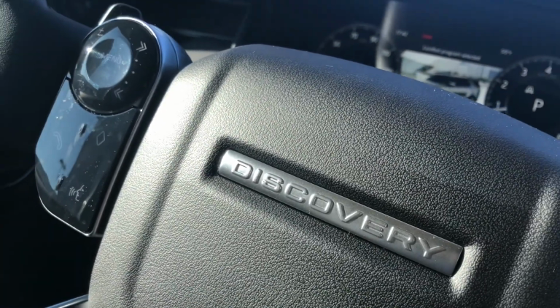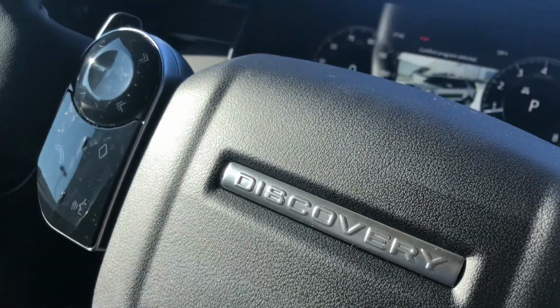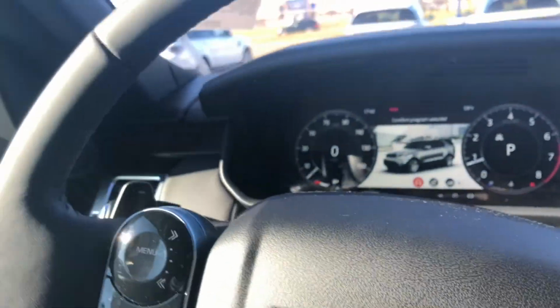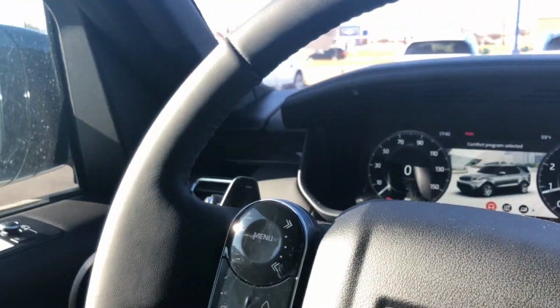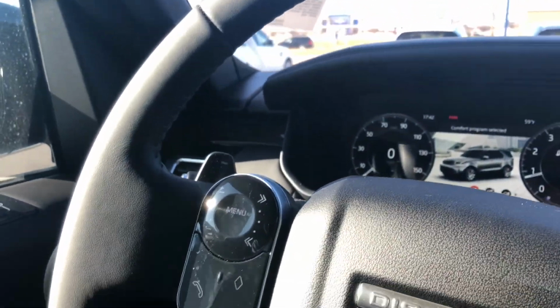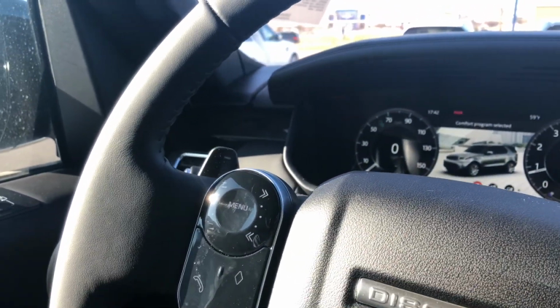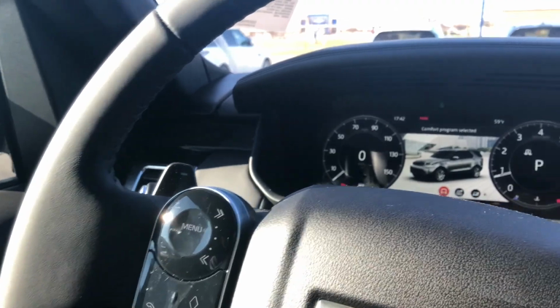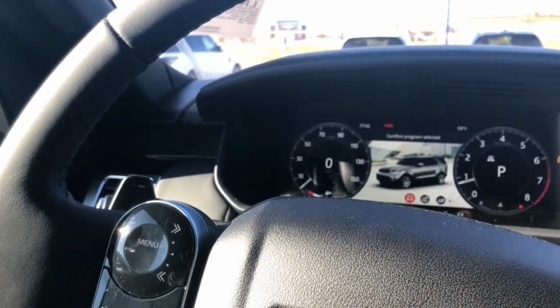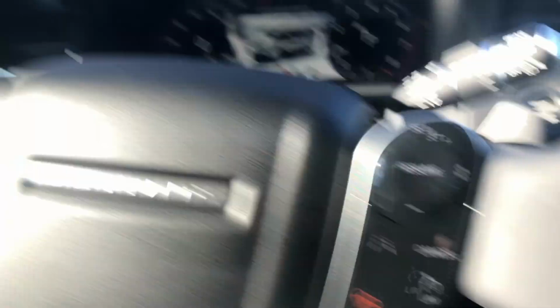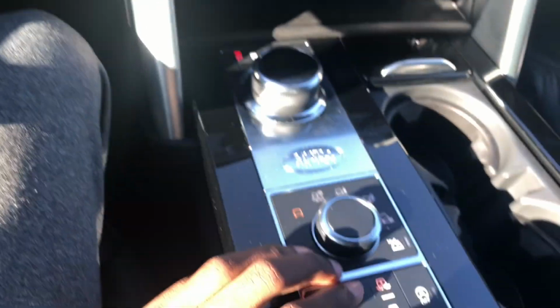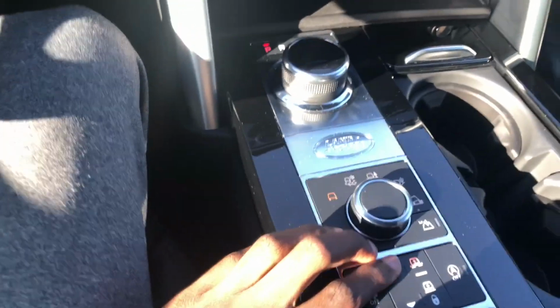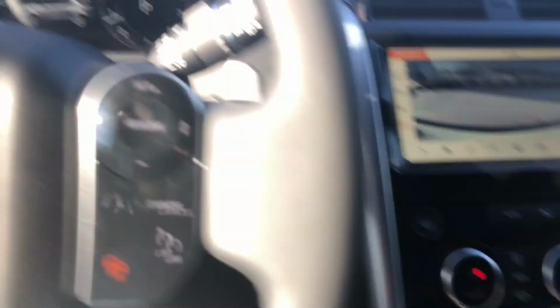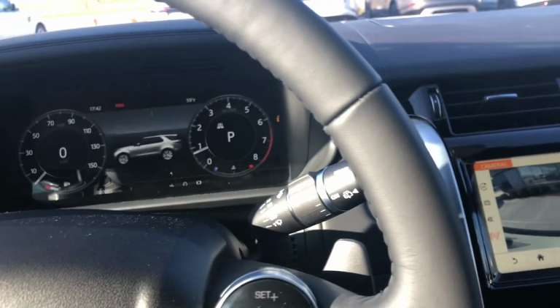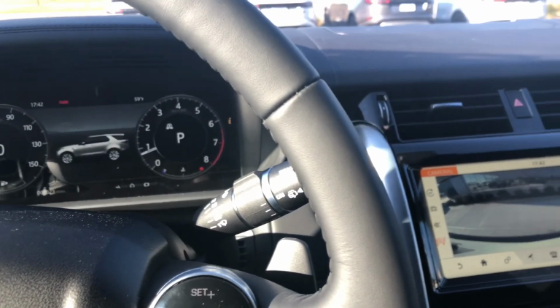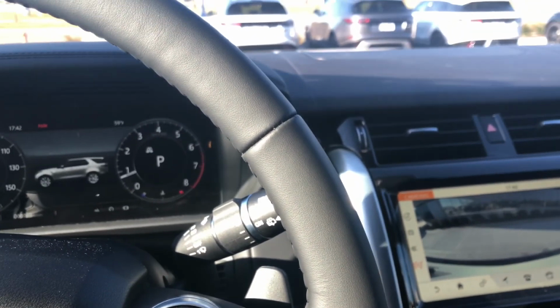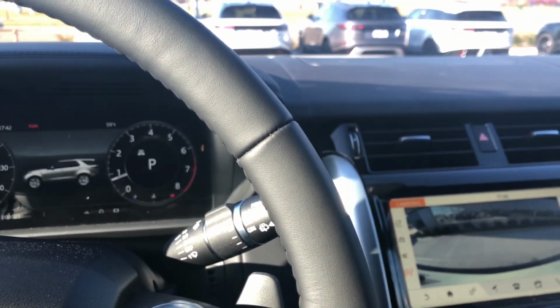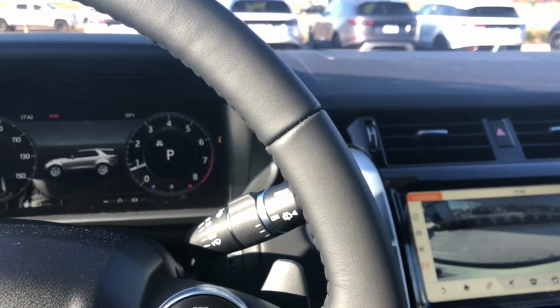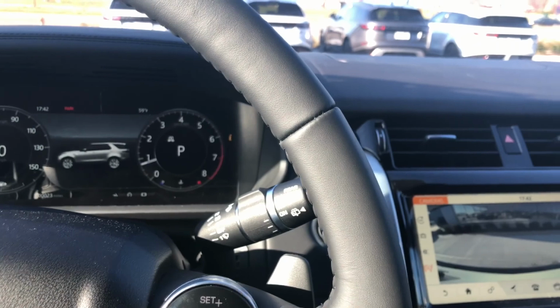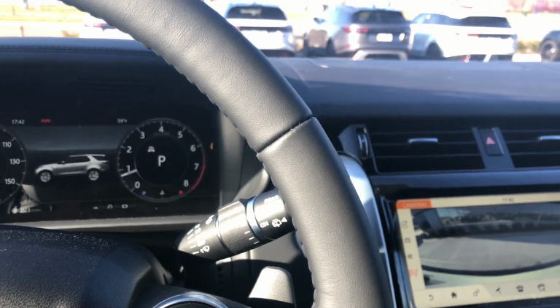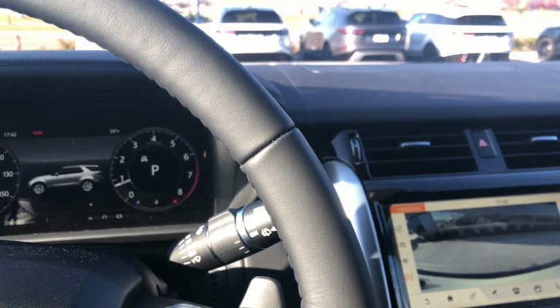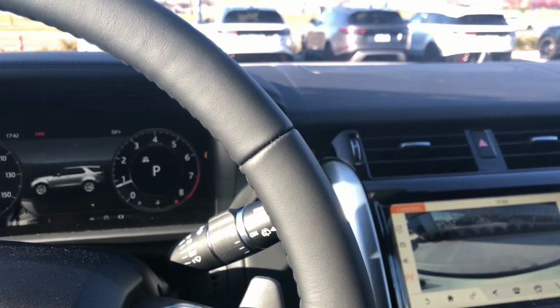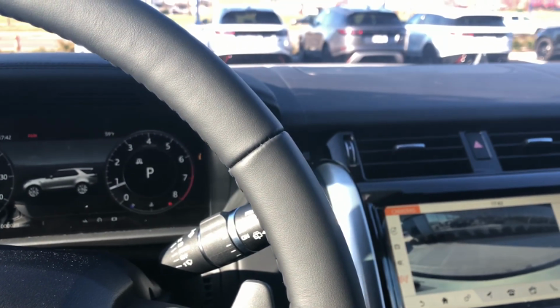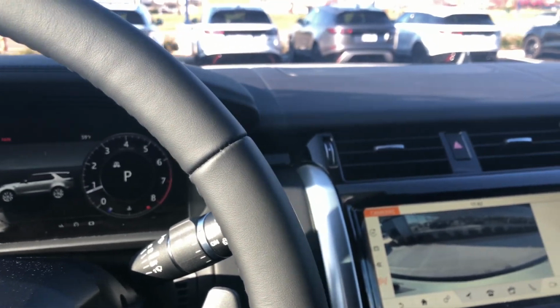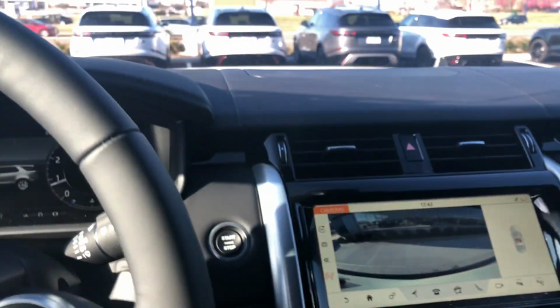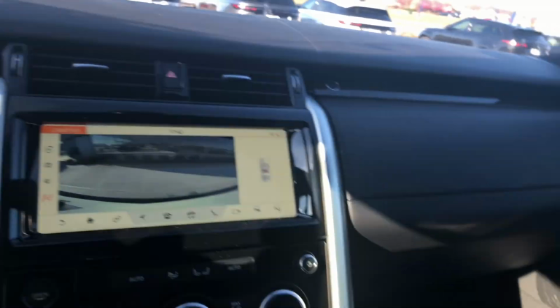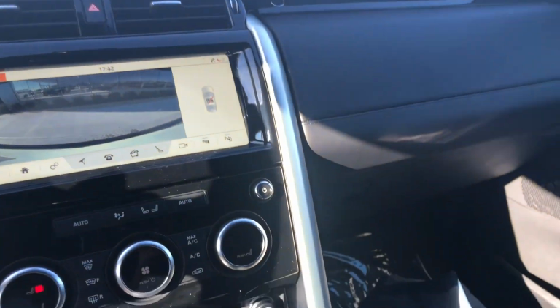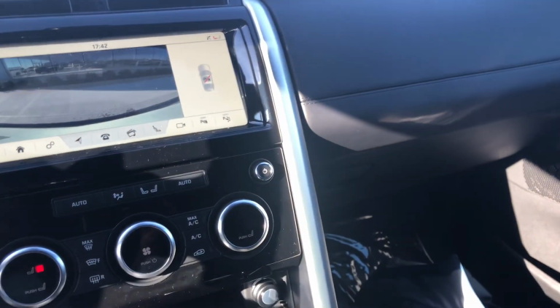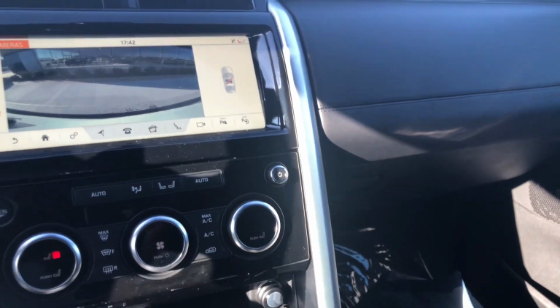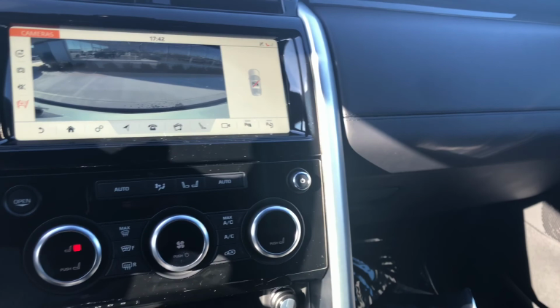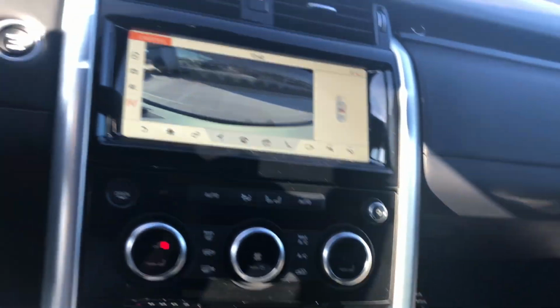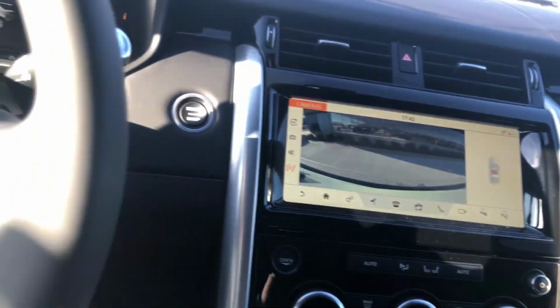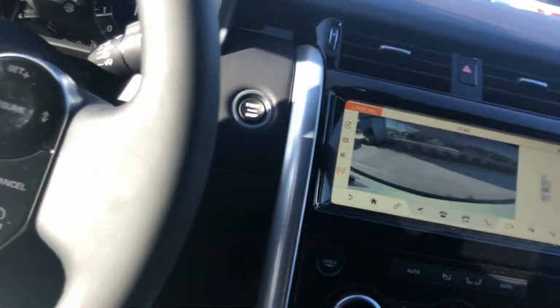It does have auto suspension — you can currently feel the vehicle rising. You can kind of see it. Let's go ahead and take a look in the second row.